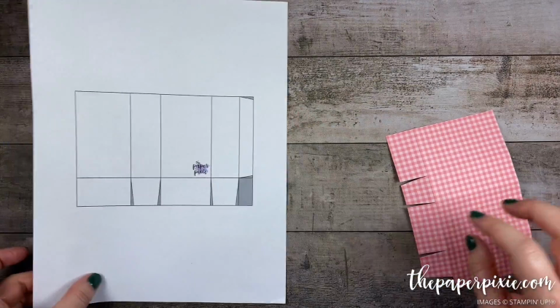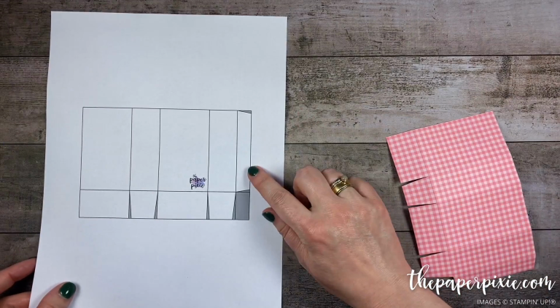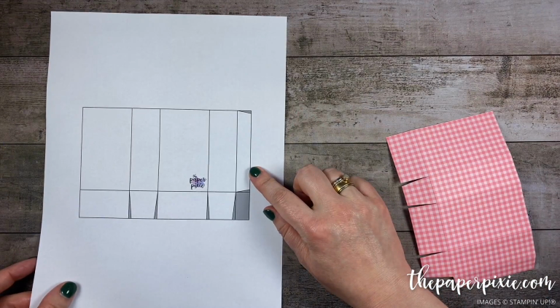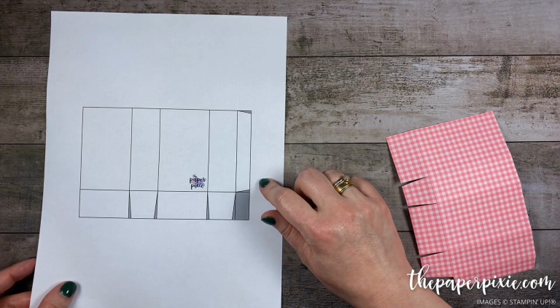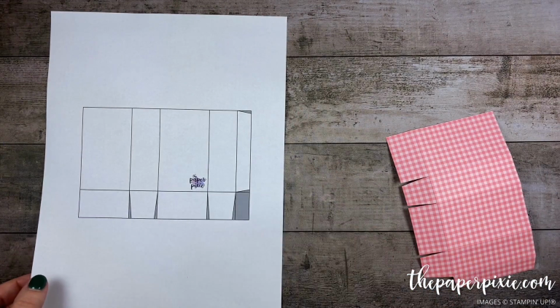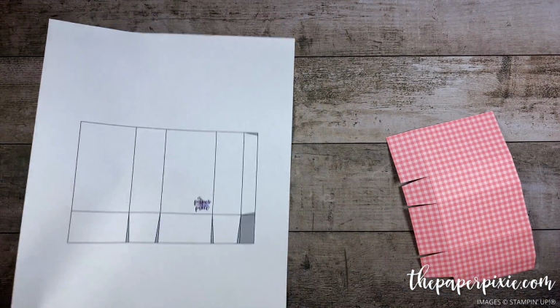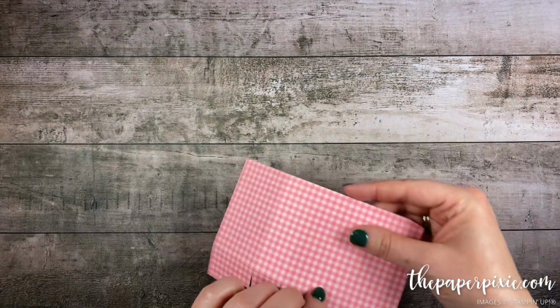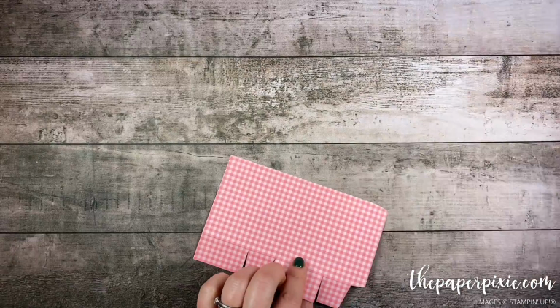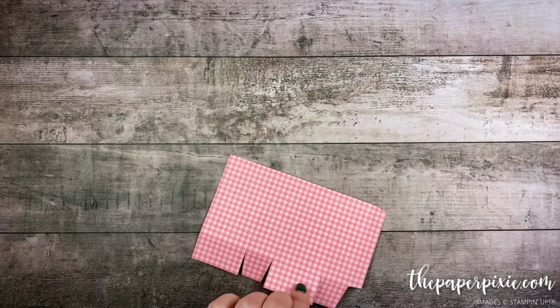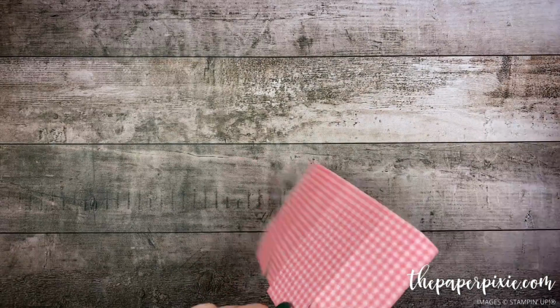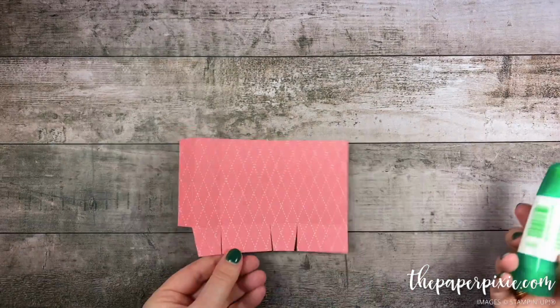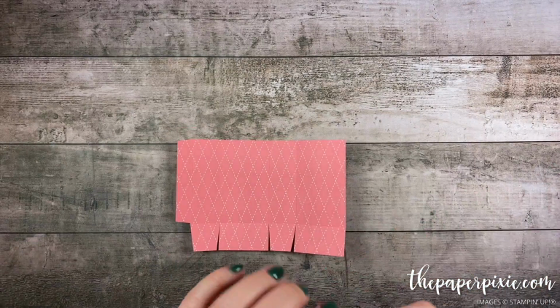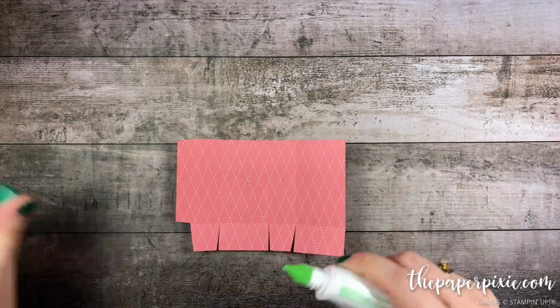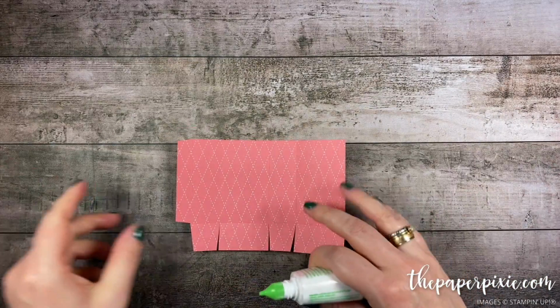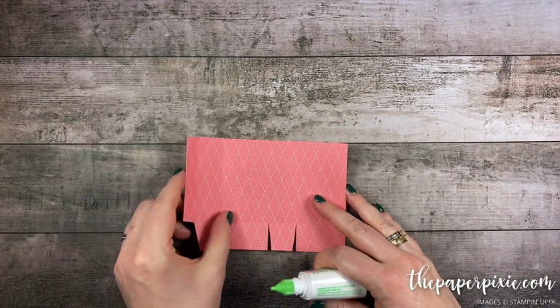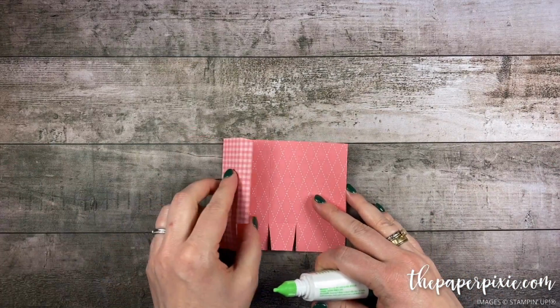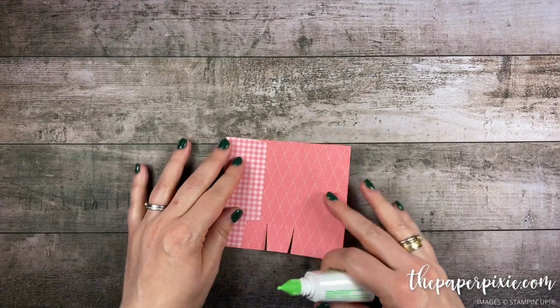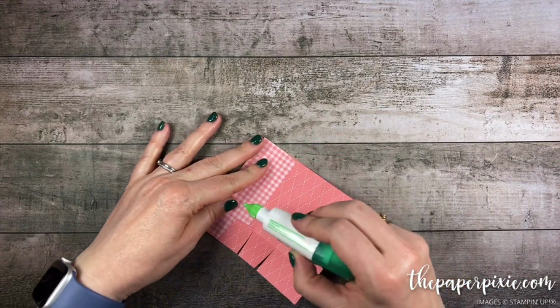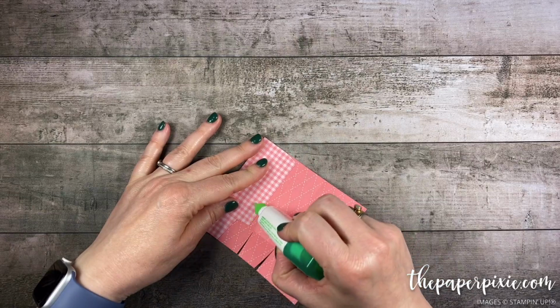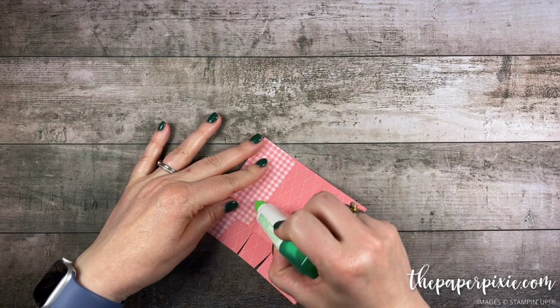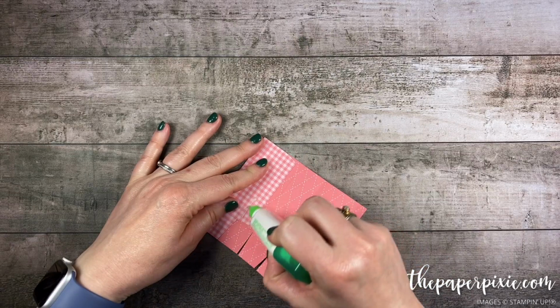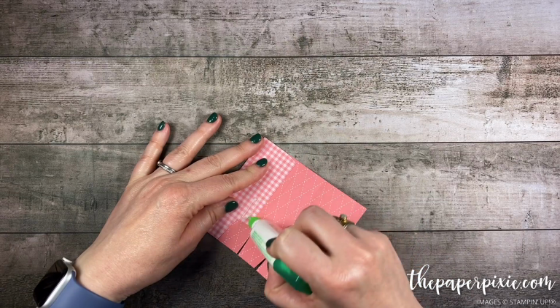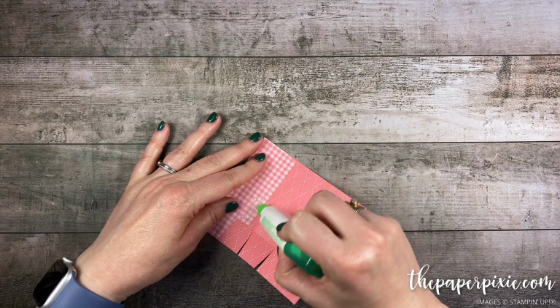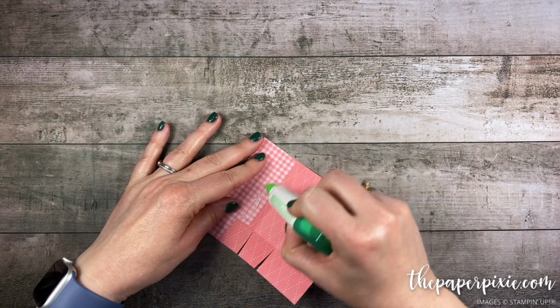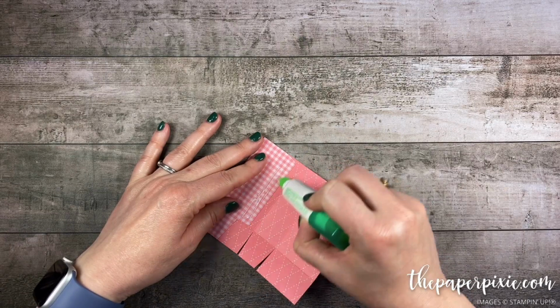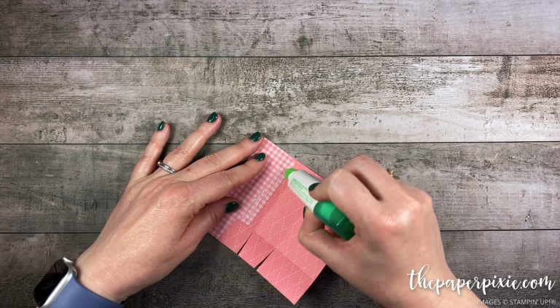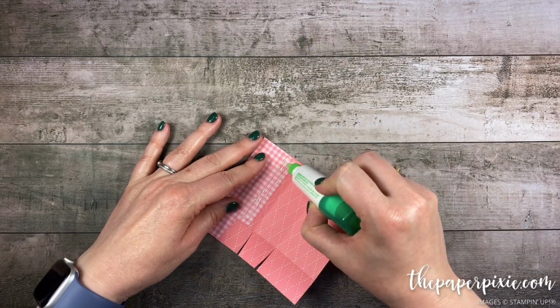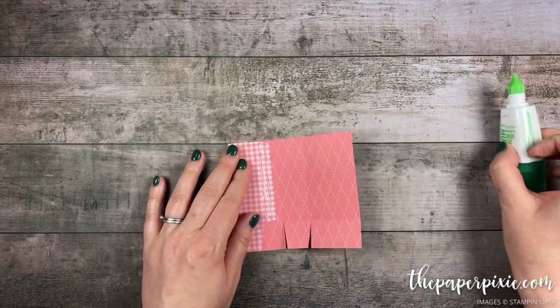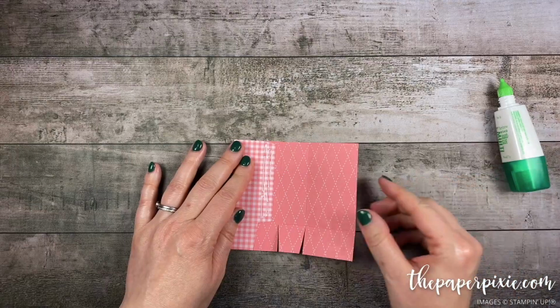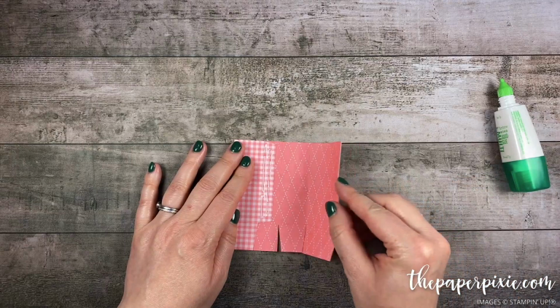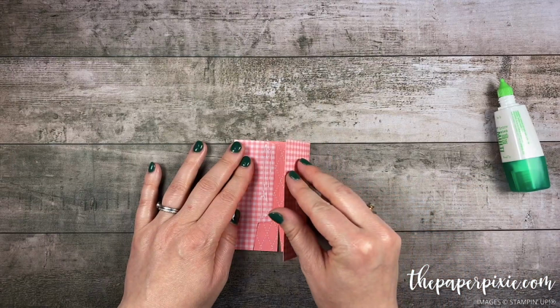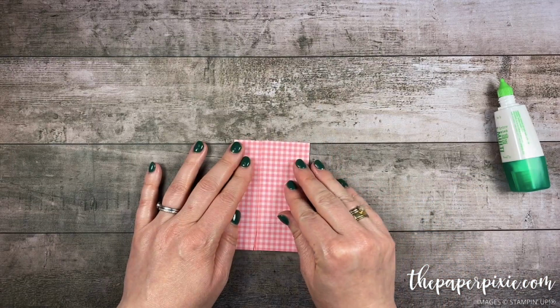I'll have a picture of this template on my detailed blog post. Now to glue this together I'm going to flip this over. I'm going to fold on the second score line from the left and apply glue to that little half-inch section. Then I'm going to fold on the first score line from the right.